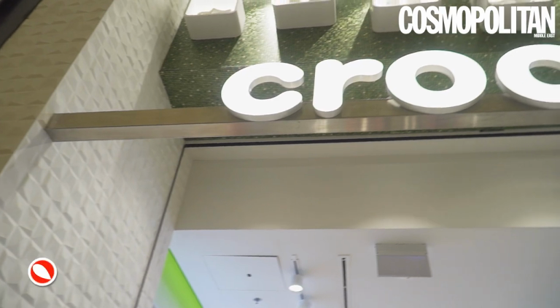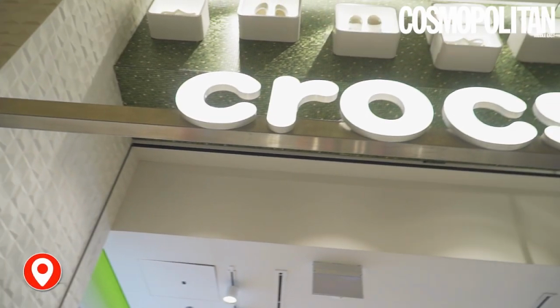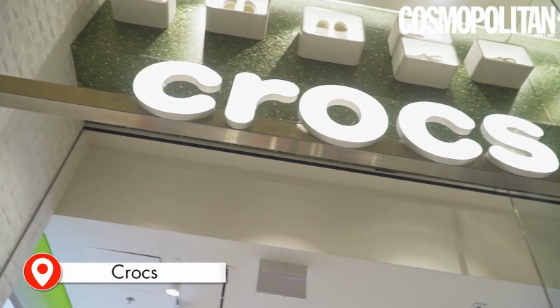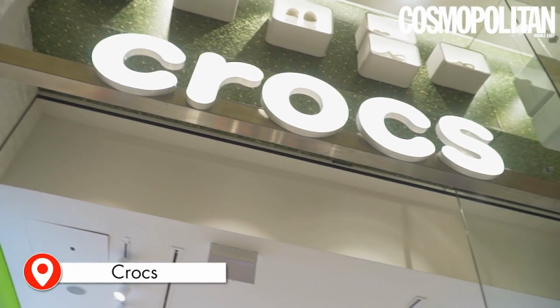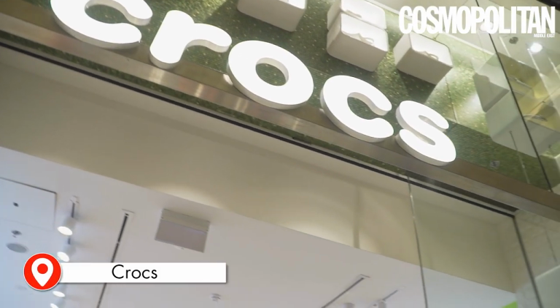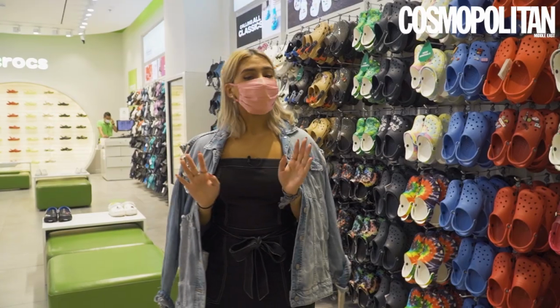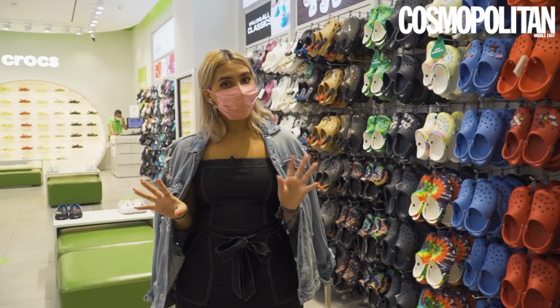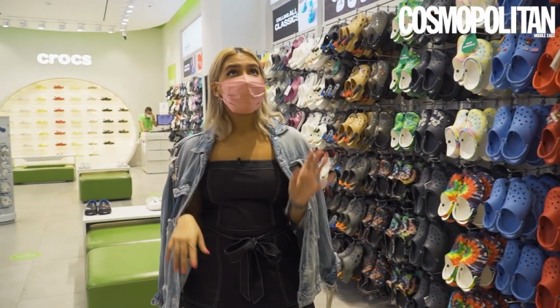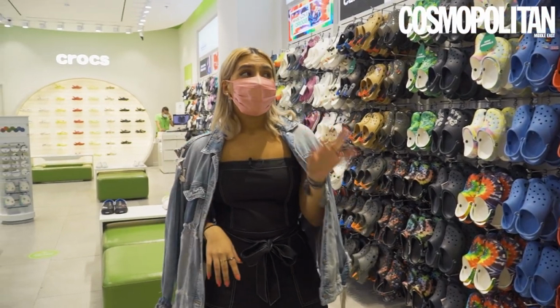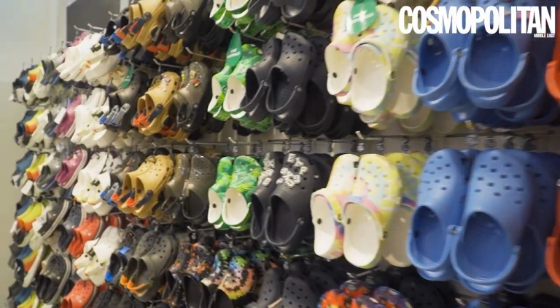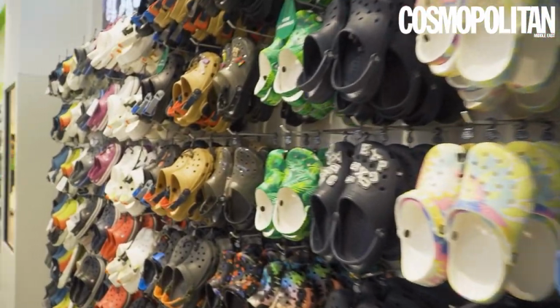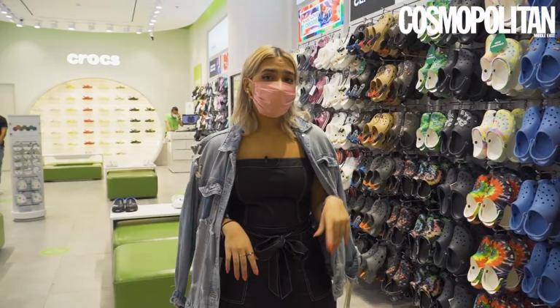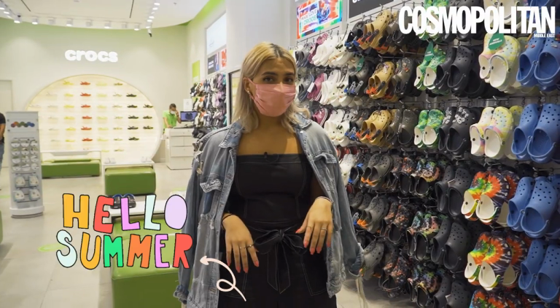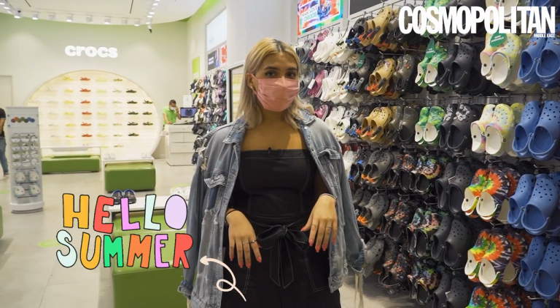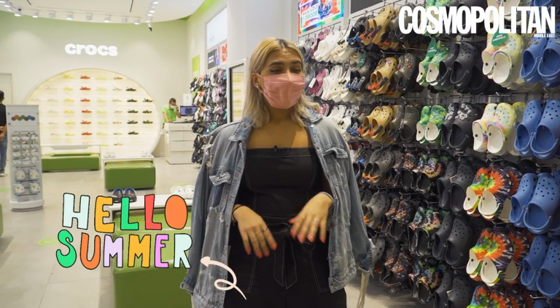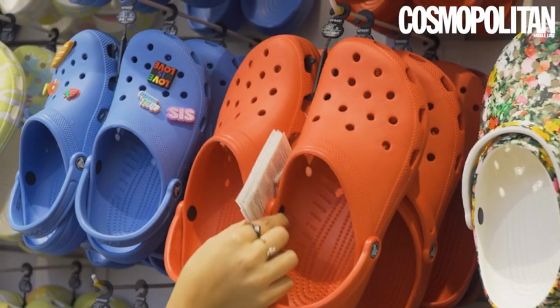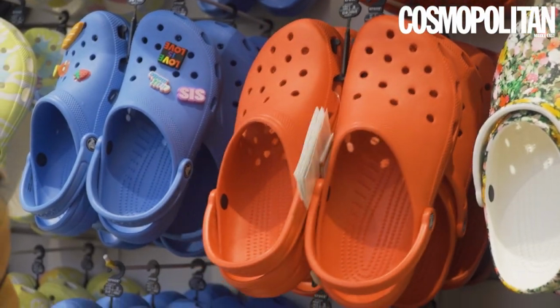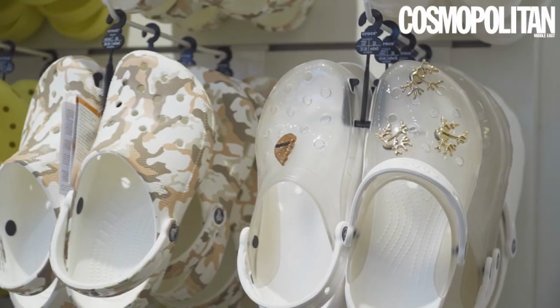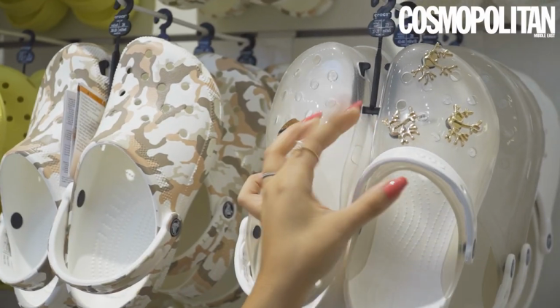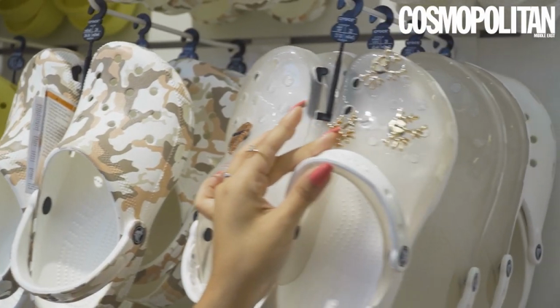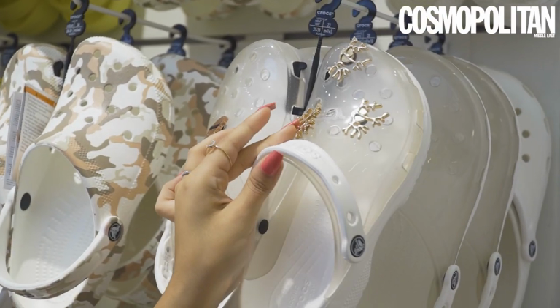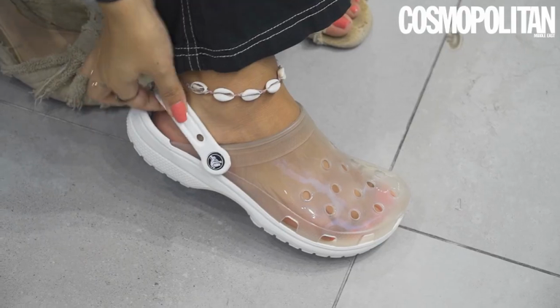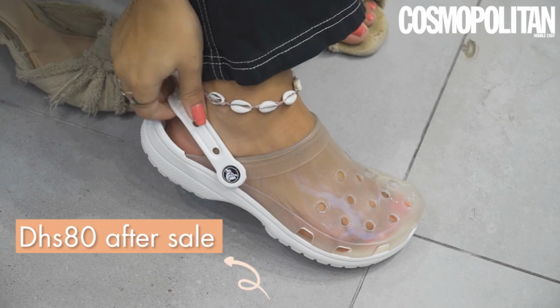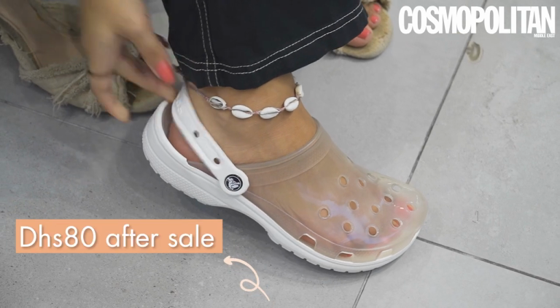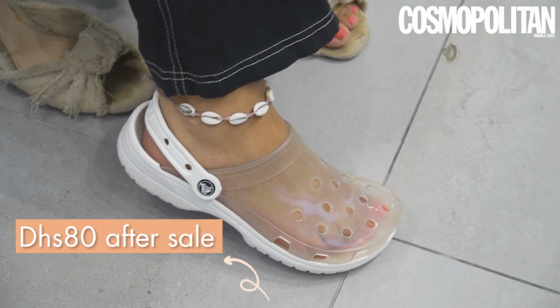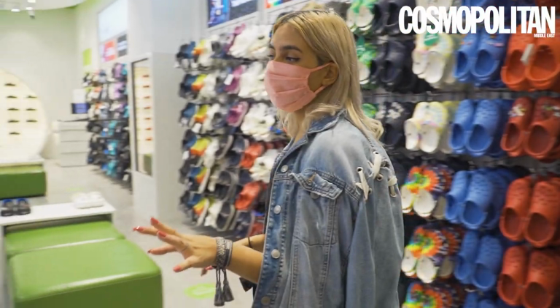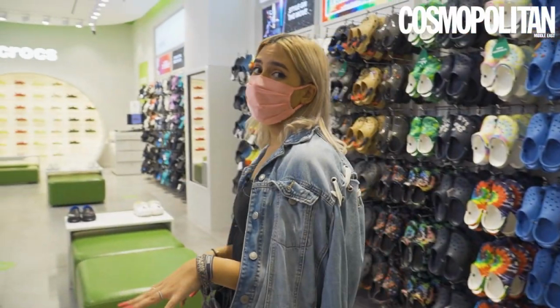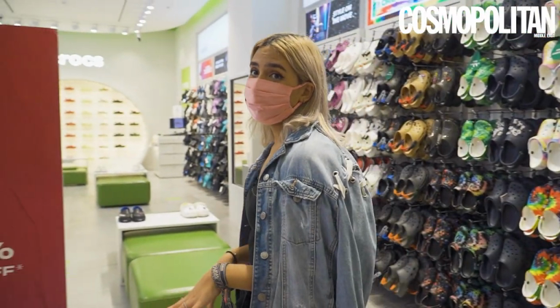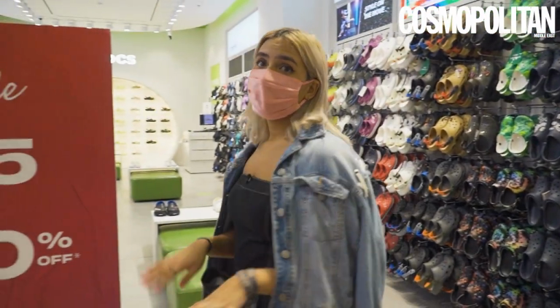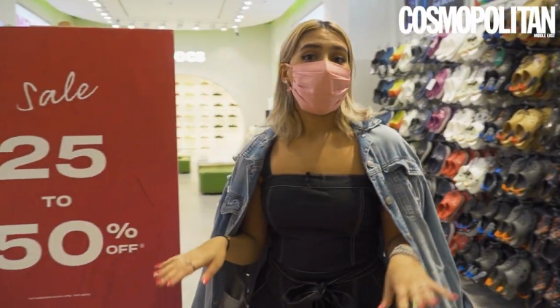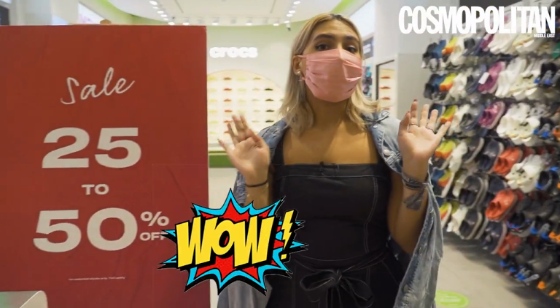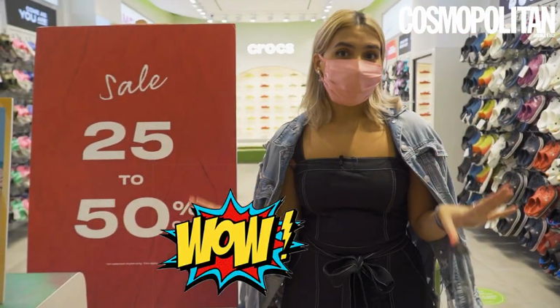Right now we're at Crocs and surprise, surprise — Crocs is actually making a huge comeback this summer. I've seen Billie Eilish and Post Malone wear them, and the sales that they've got right now for Dubai Summer Surprises are insane.